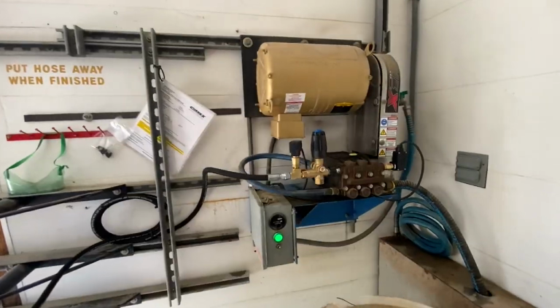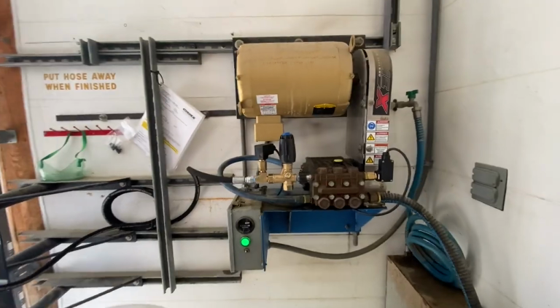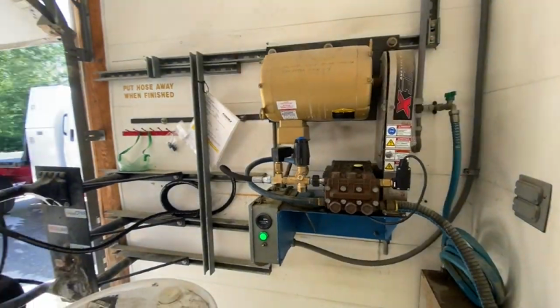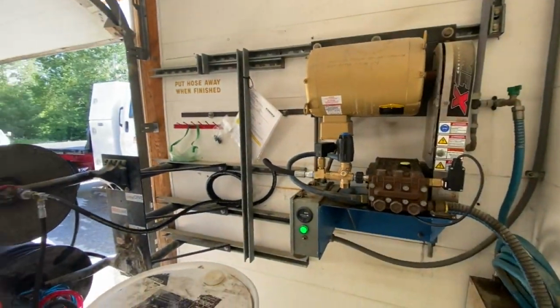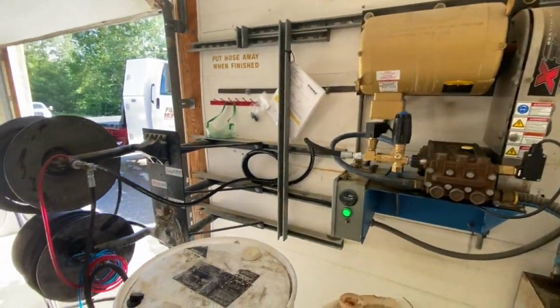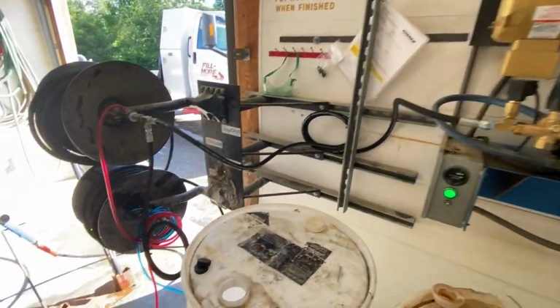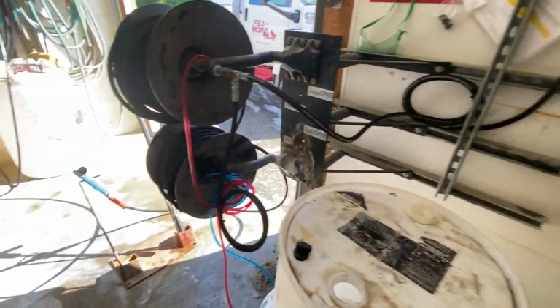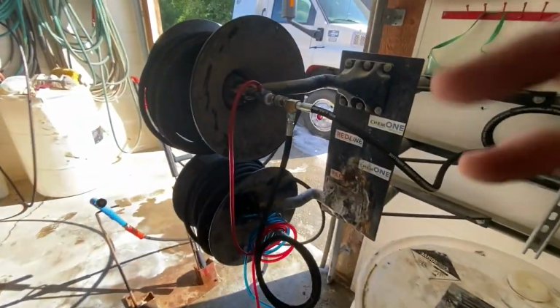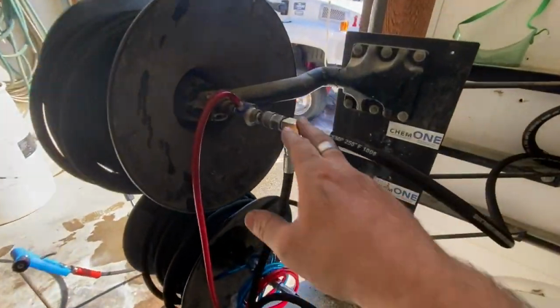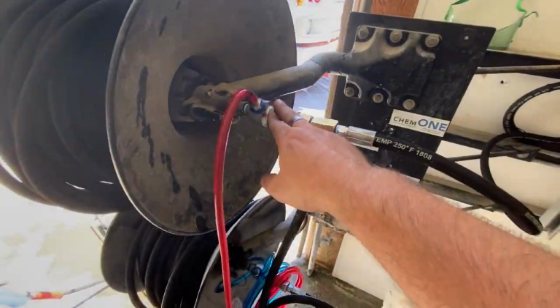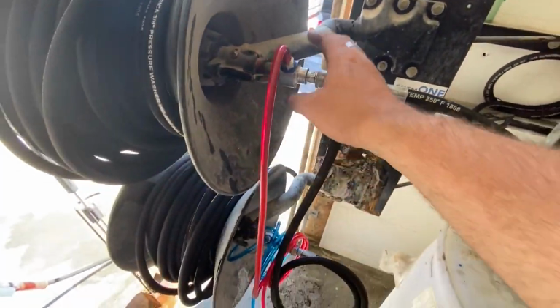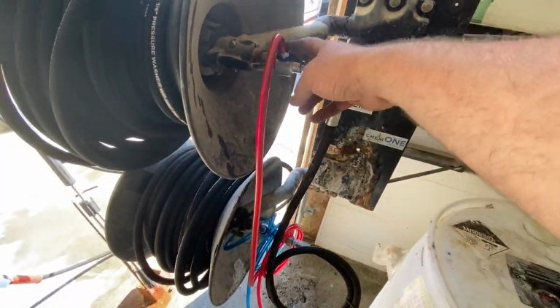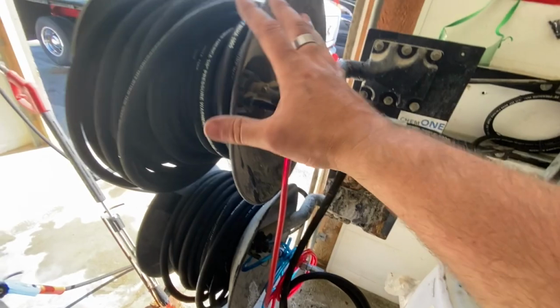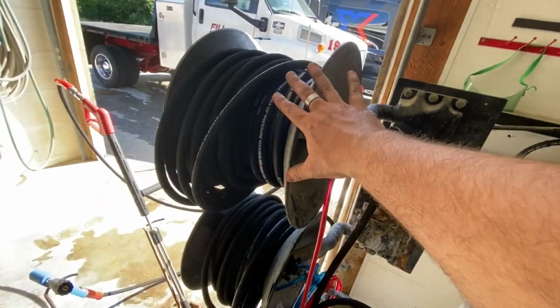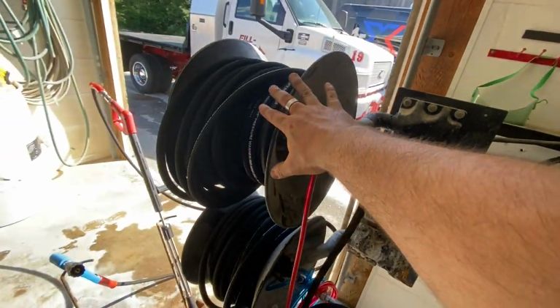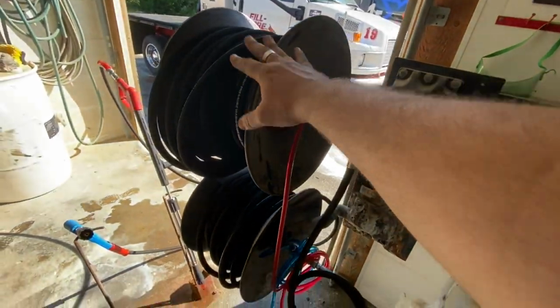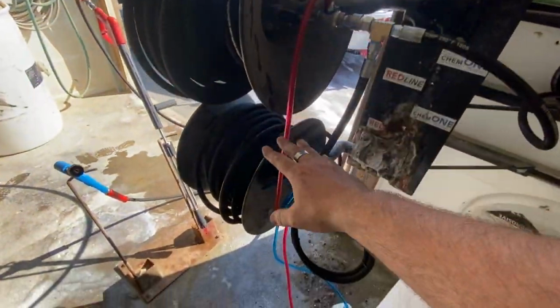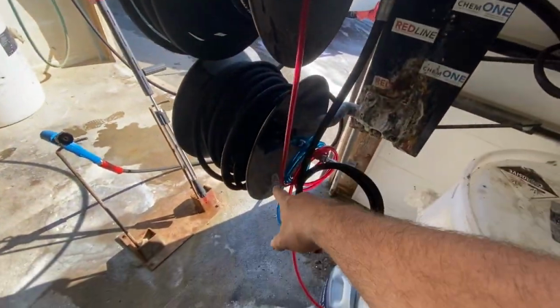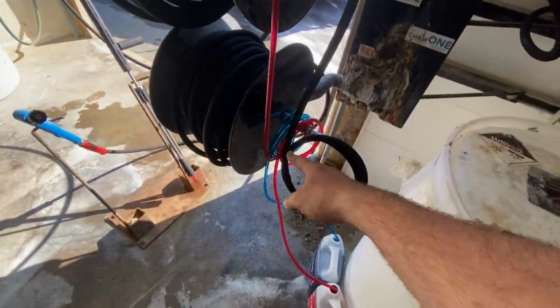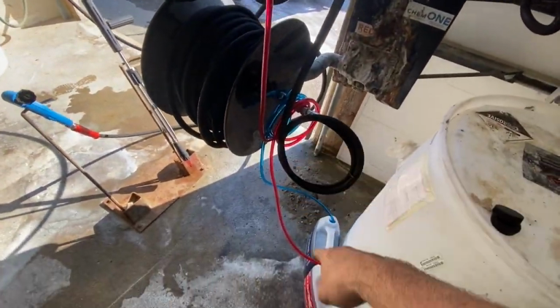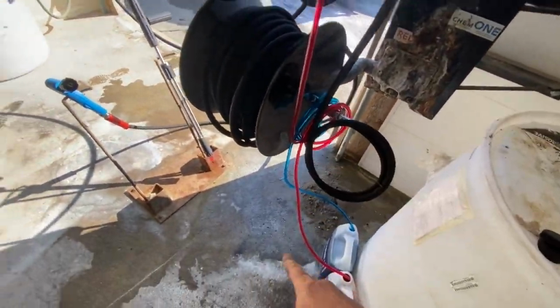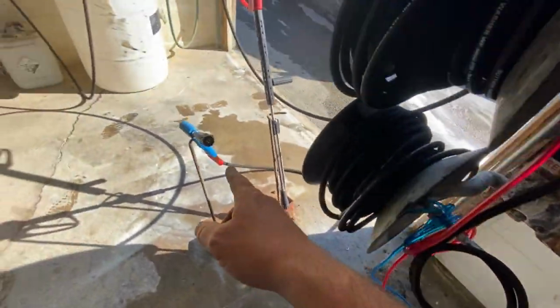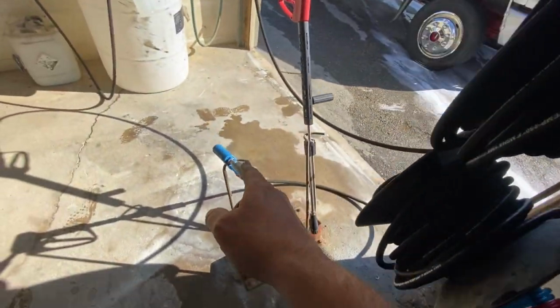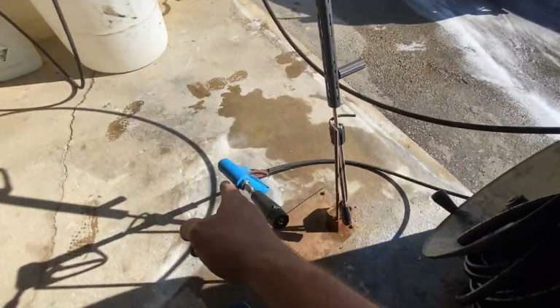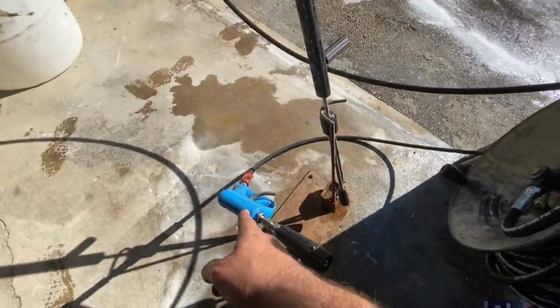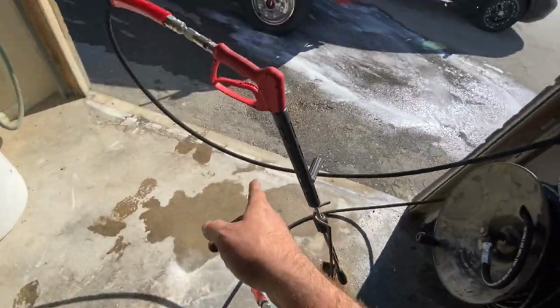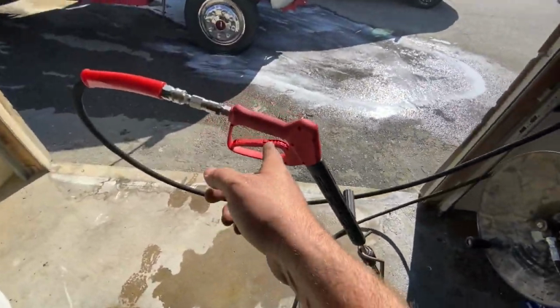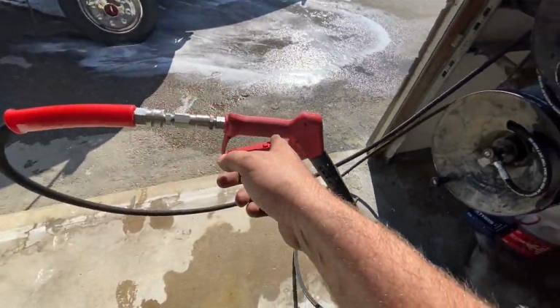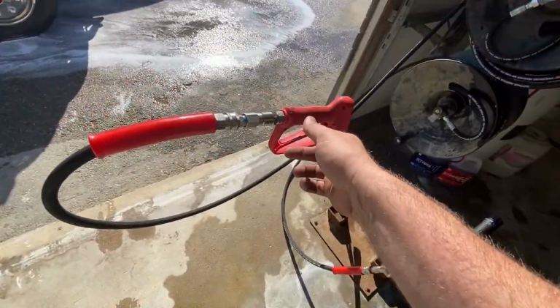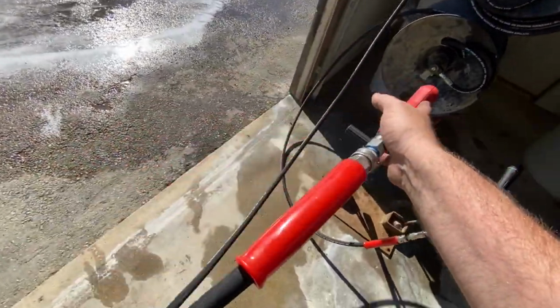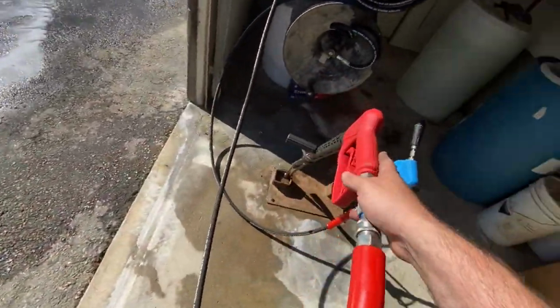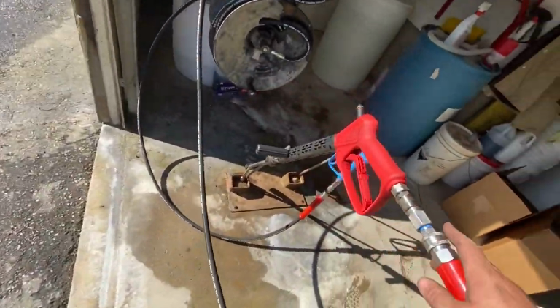Man, did this thing come out nice. I just gave it a huge tune-up, and I got the new ST-160s on there. I've got a dedicated hose reel for stripes and a dedicated hose reel for stars, a dedicated gun for stars and a dedicated gun for stripes and rinse. It's going to be pretty cool.